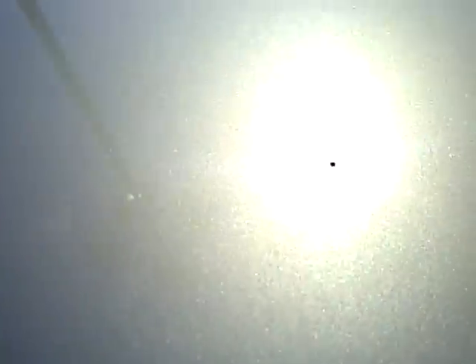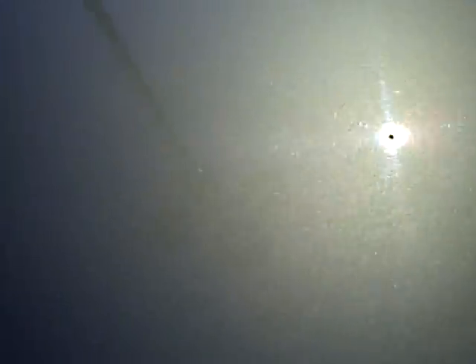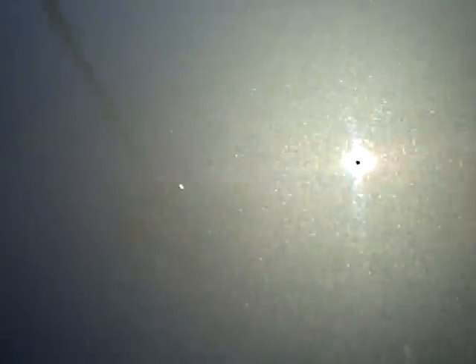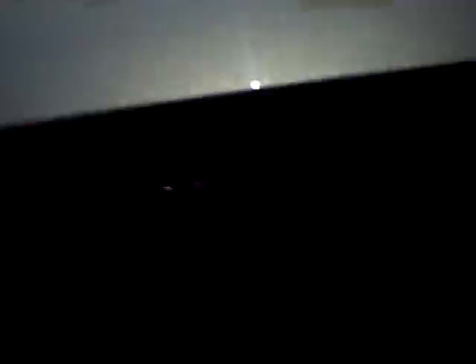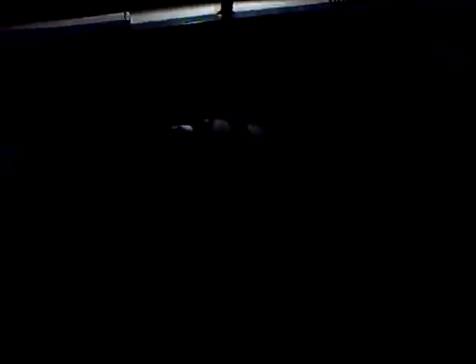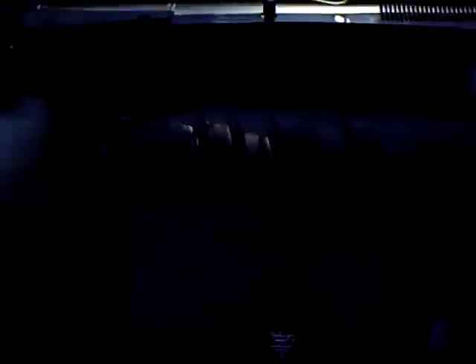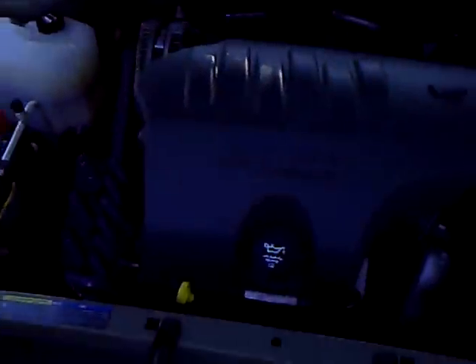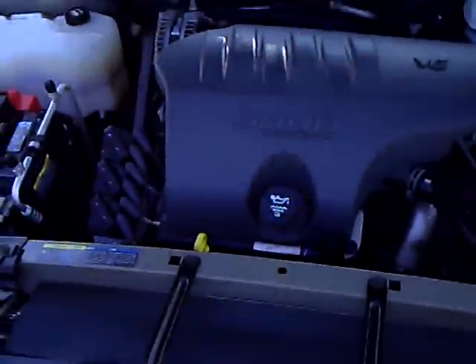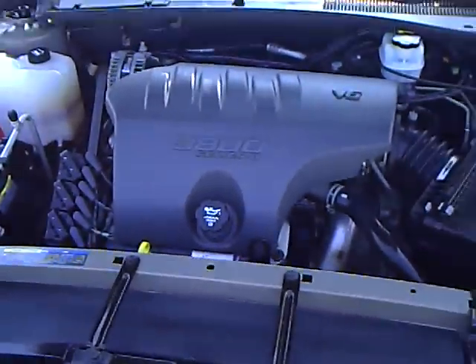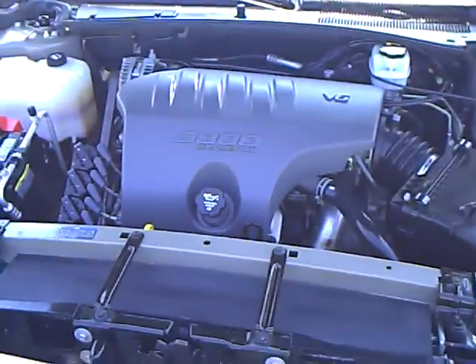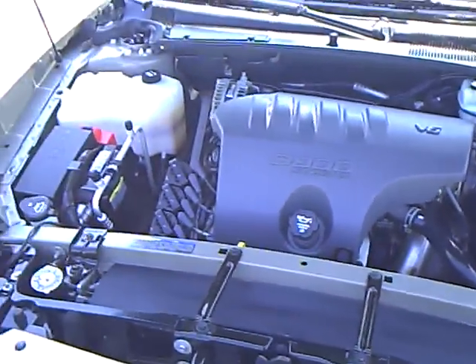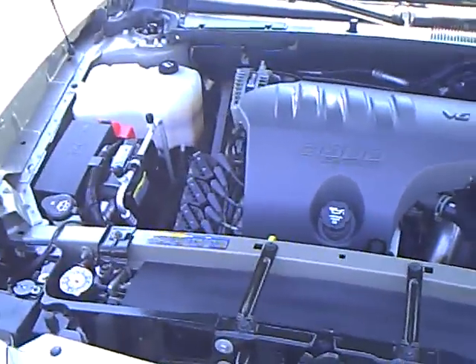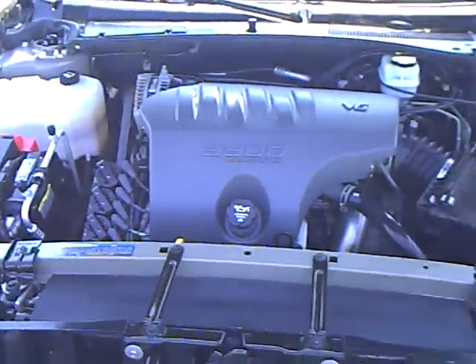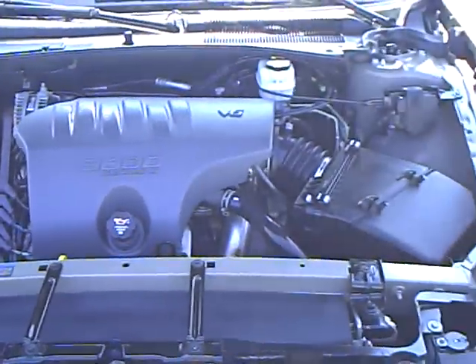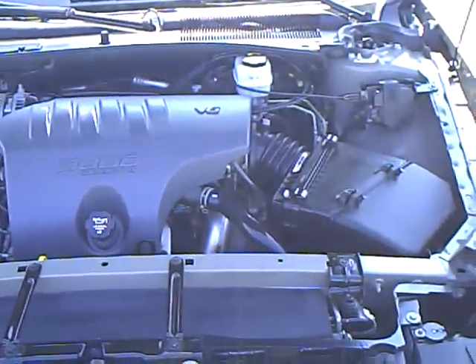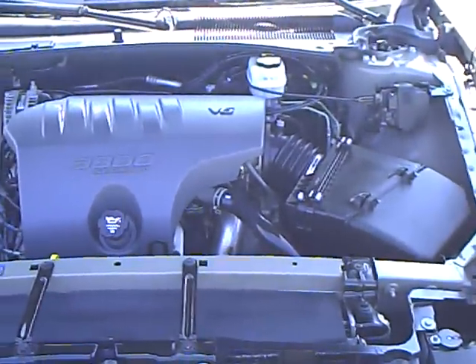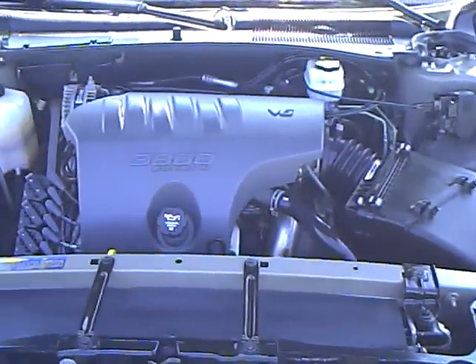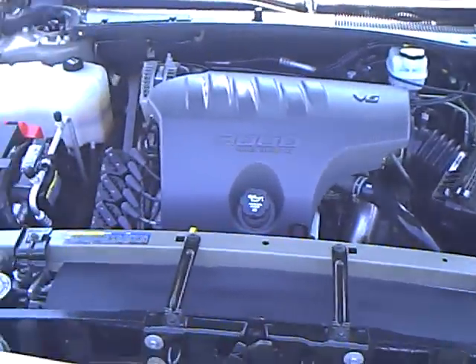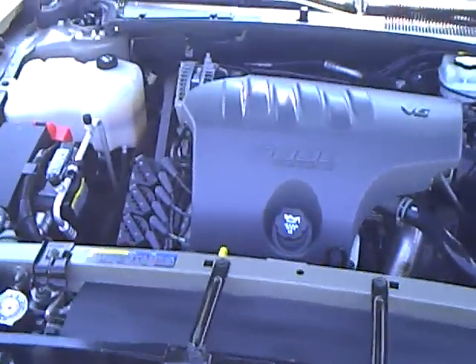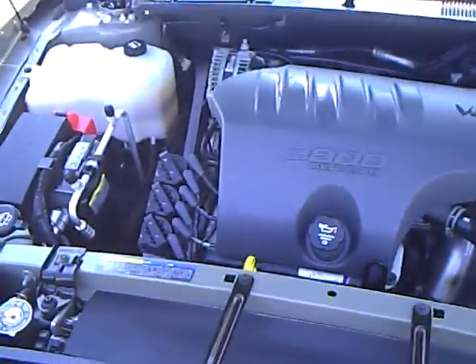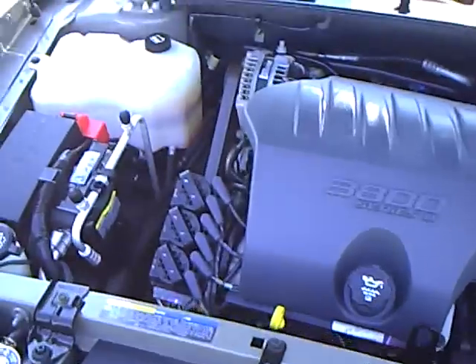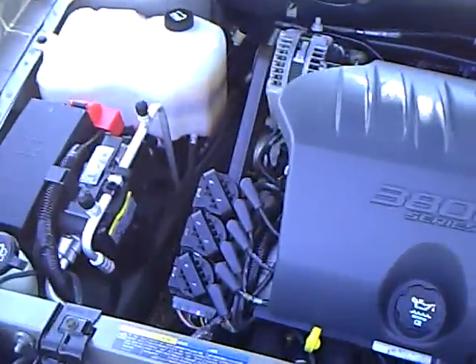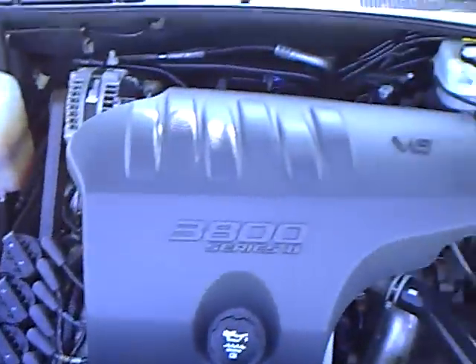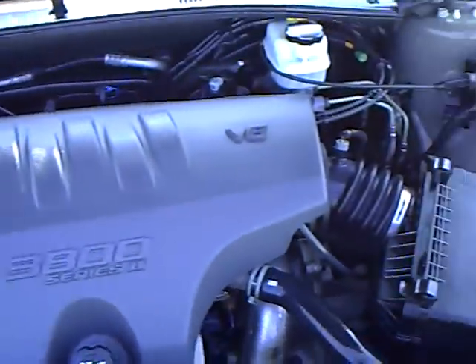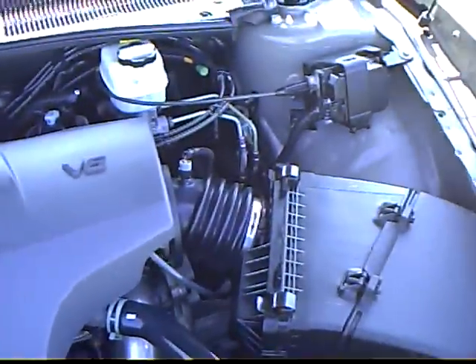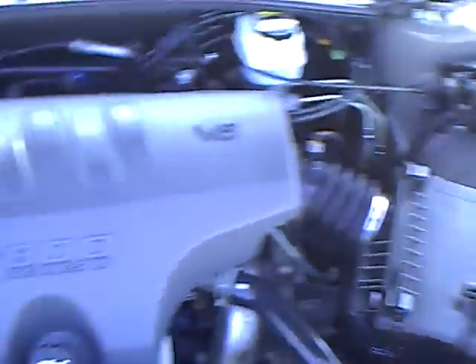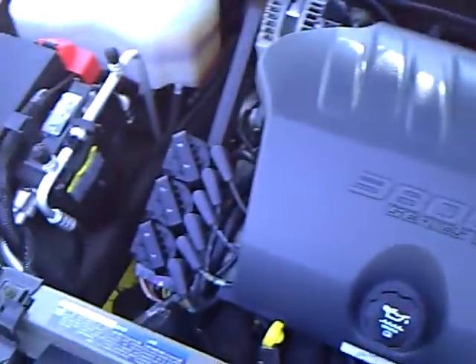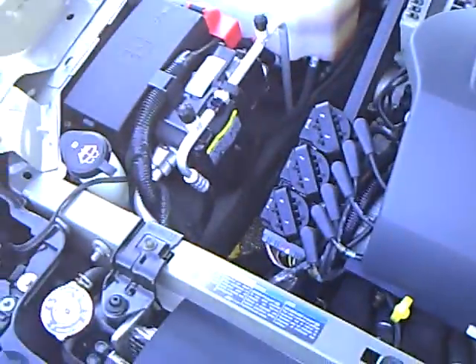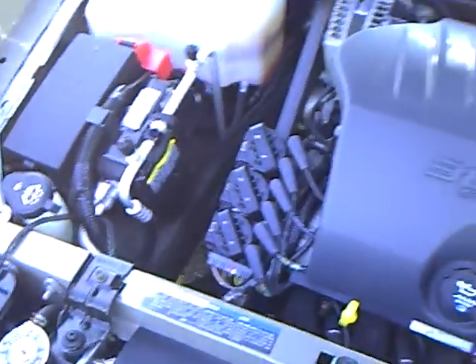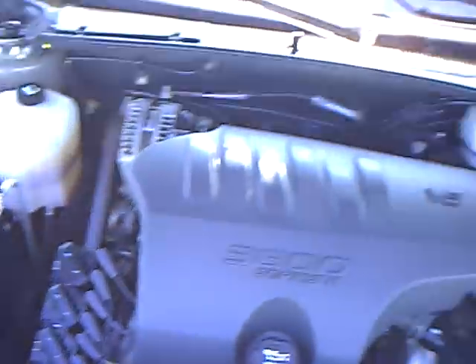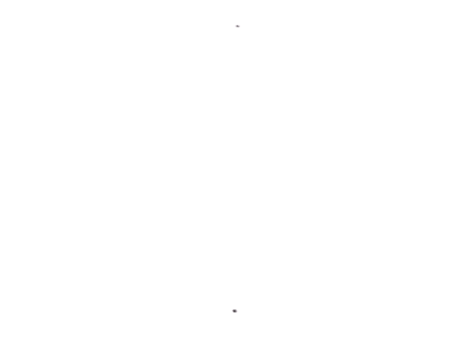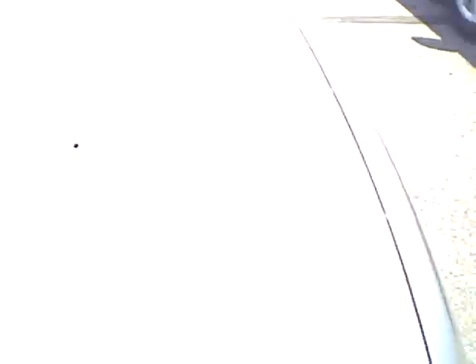See if I can get this hood open here. That 3800 Series 2 engine, very well known for its reliability and smooth operation. This vehicle's been fully serviced — as you can see everything's nice and clean. It's ready to go.